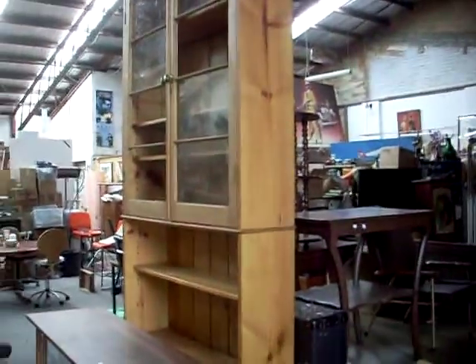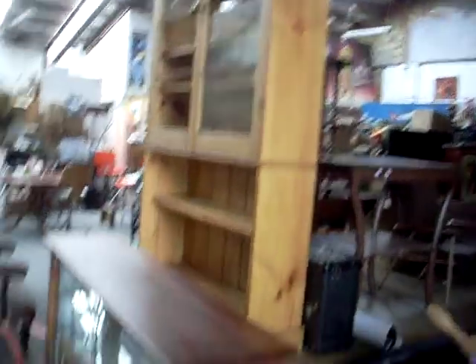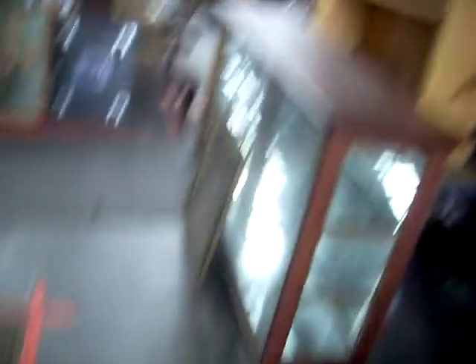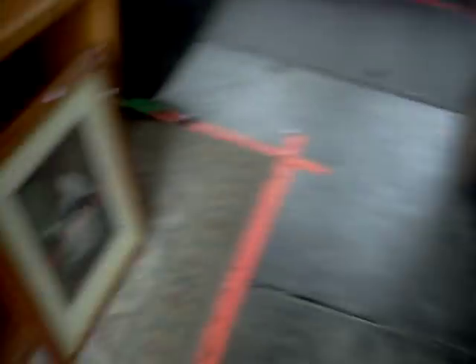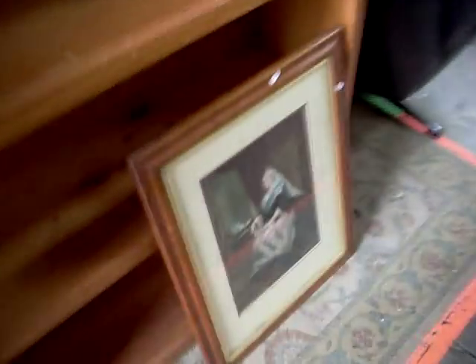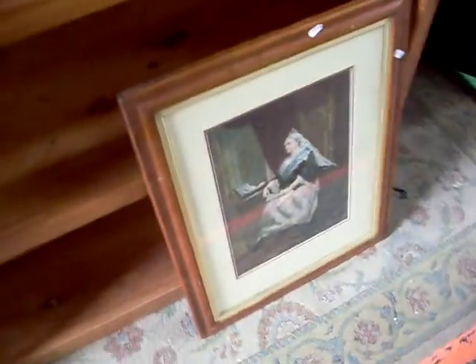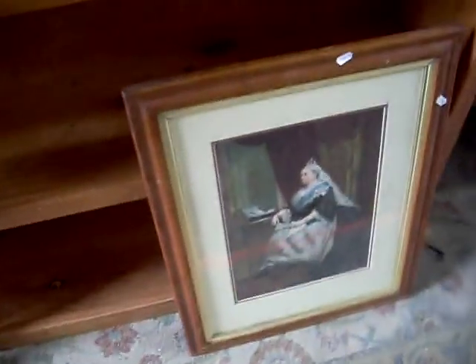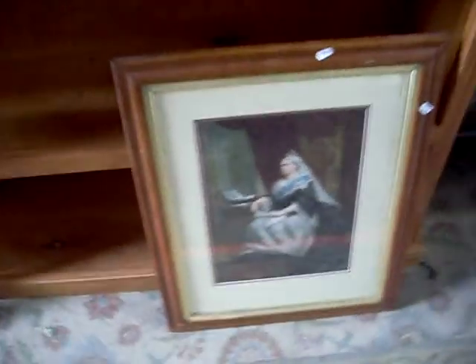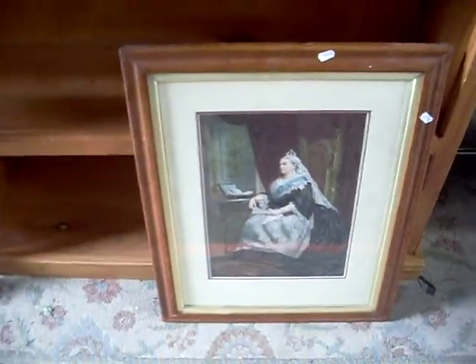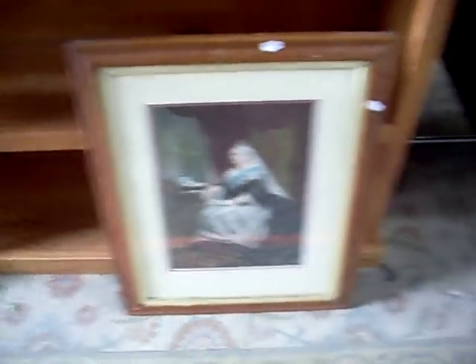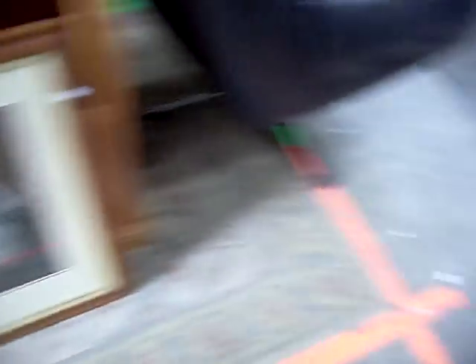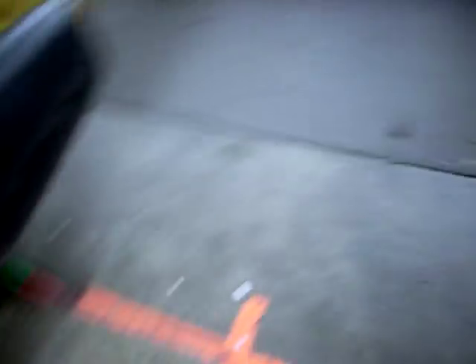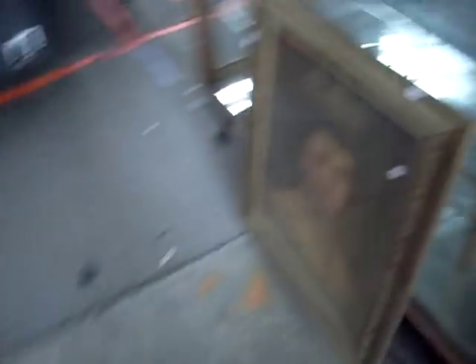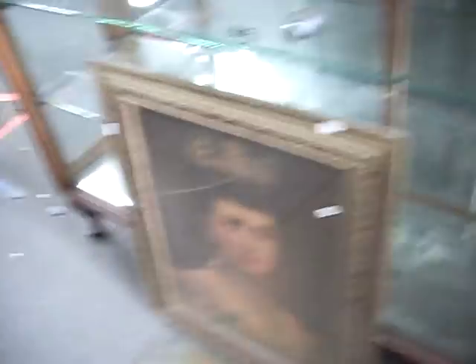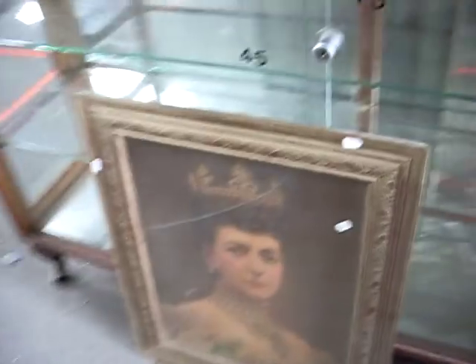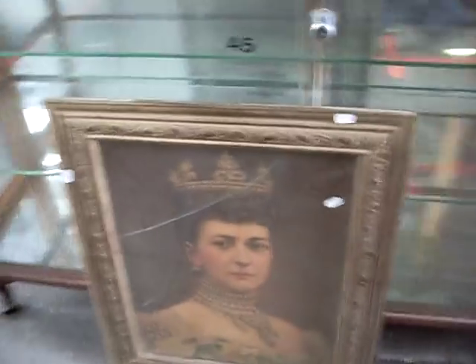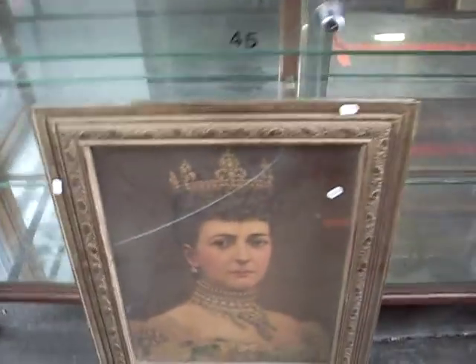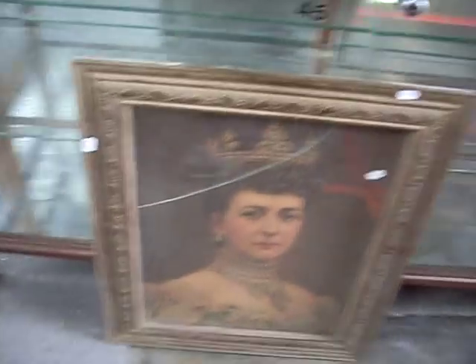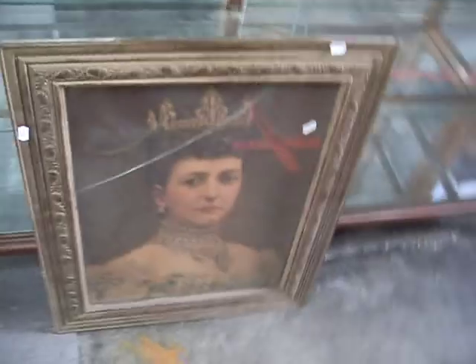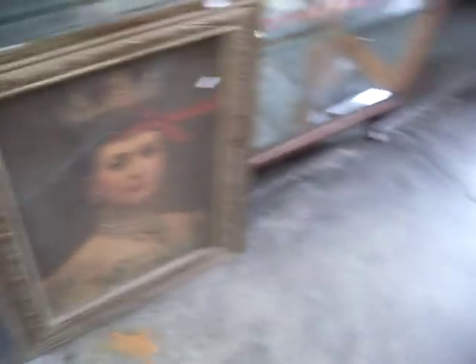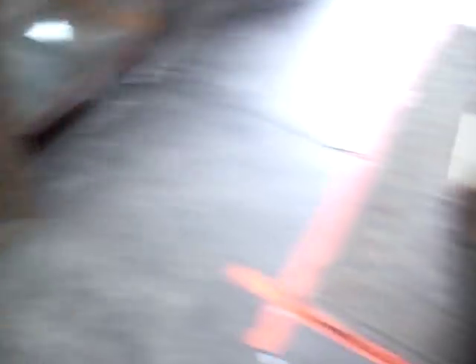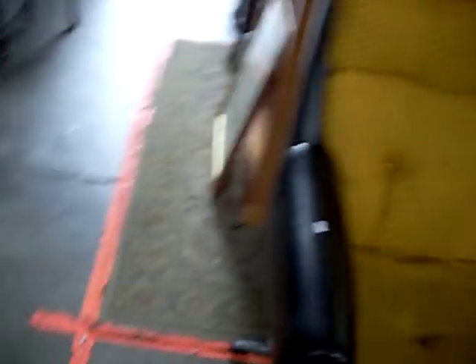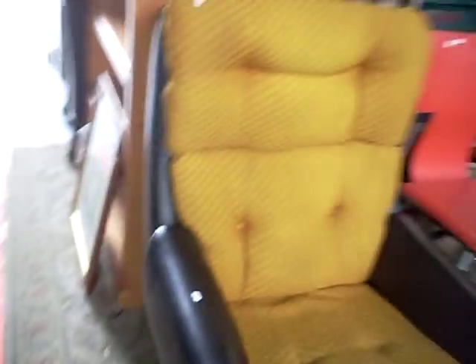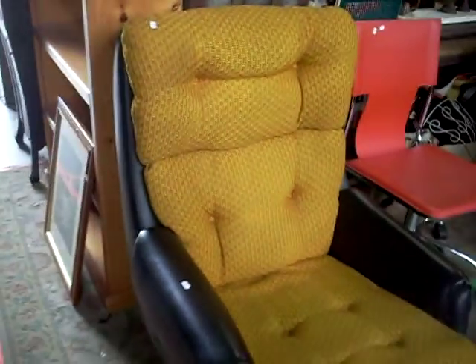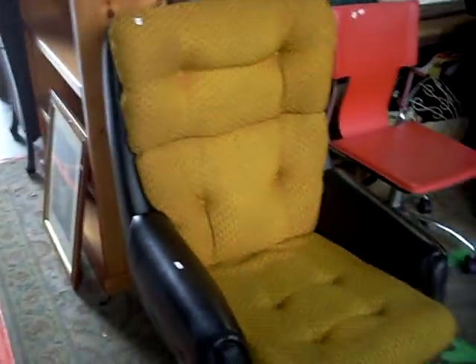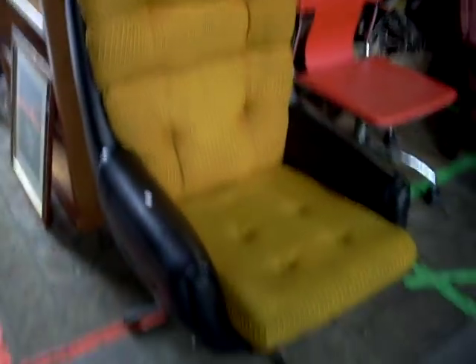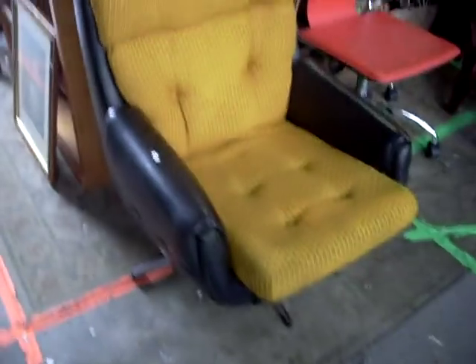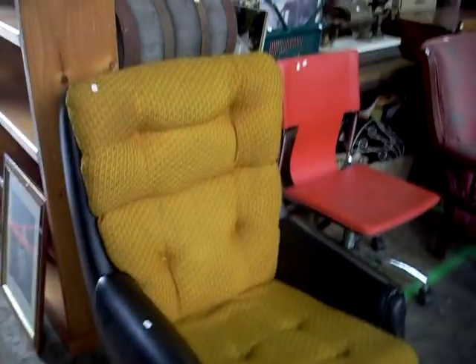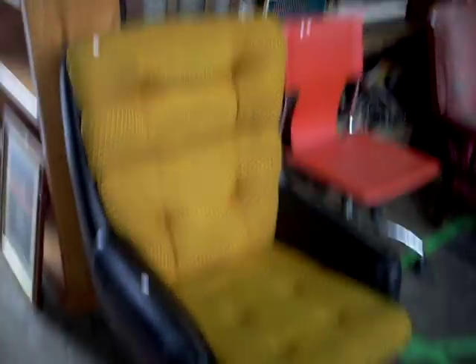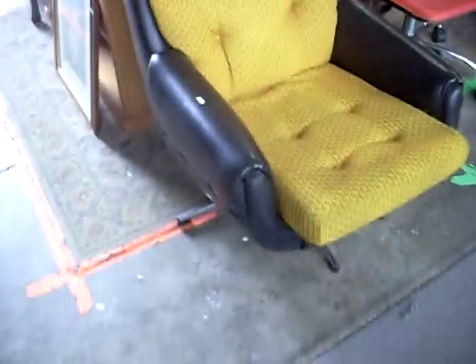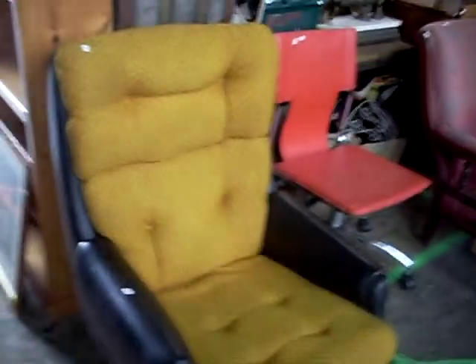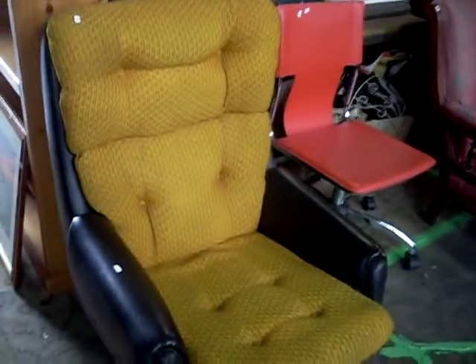Shelves. Chromolithograph of Queen Victoria. Nice little chromolithograph of Queen Alexandra. Cool little retro swivel armchair — in good original condition.